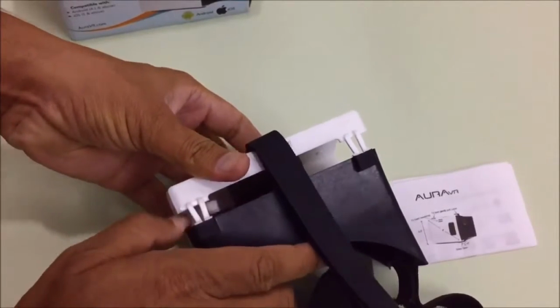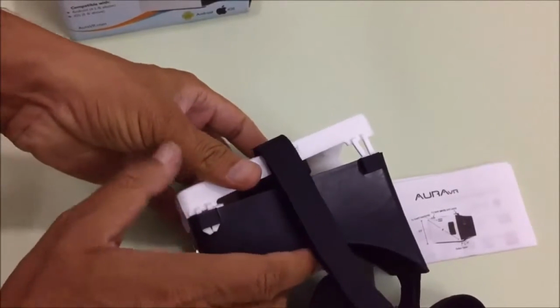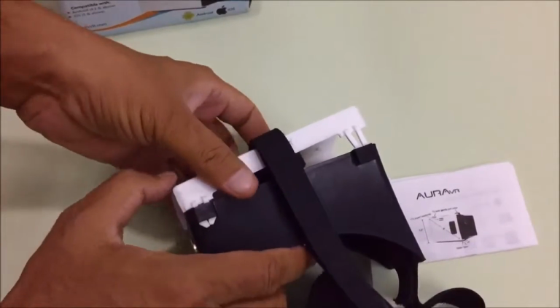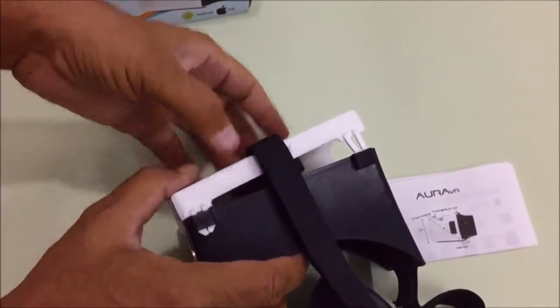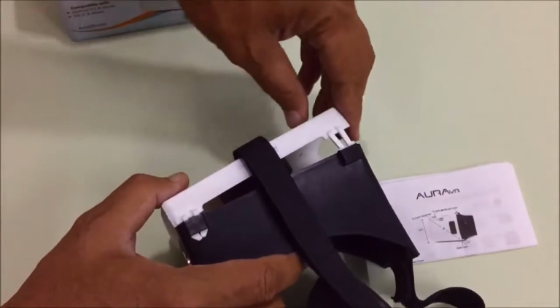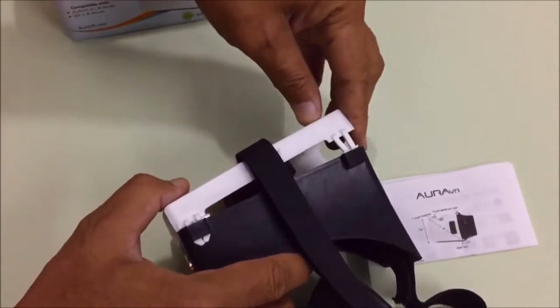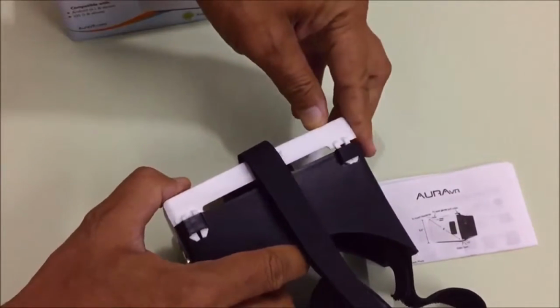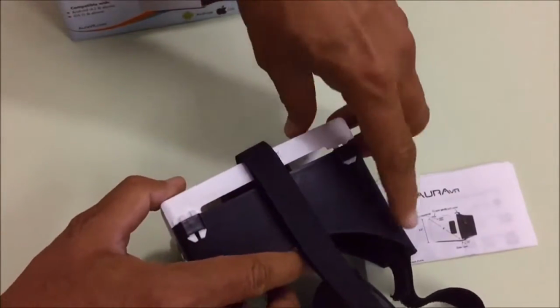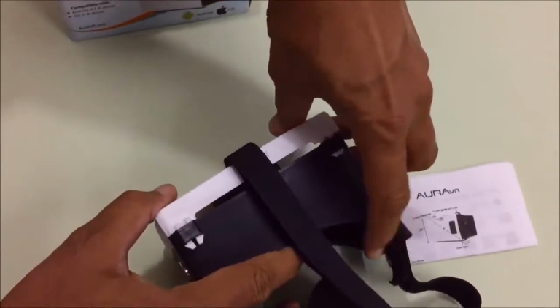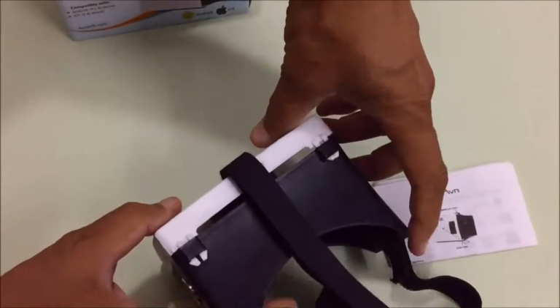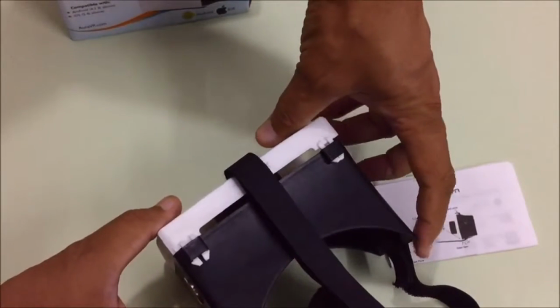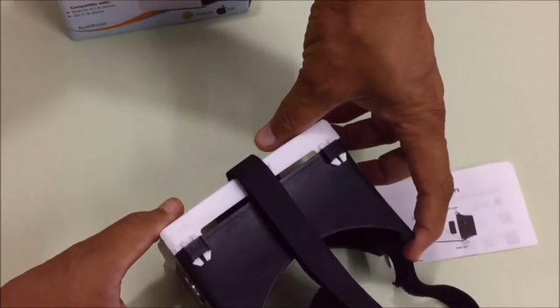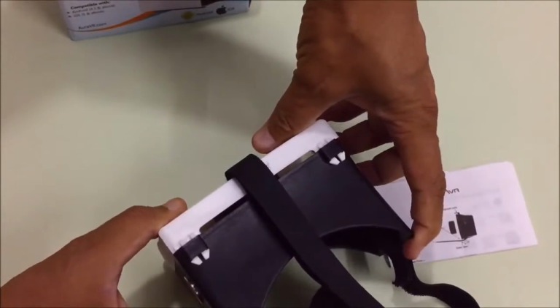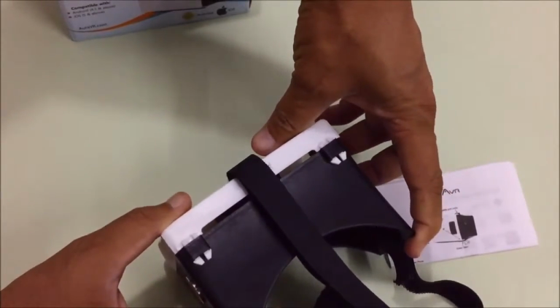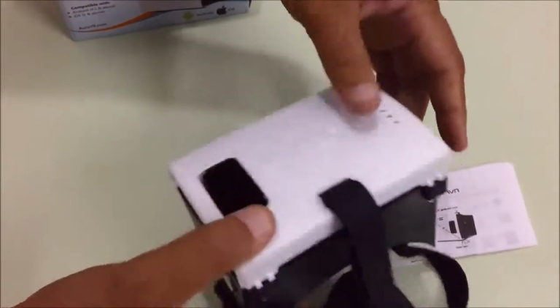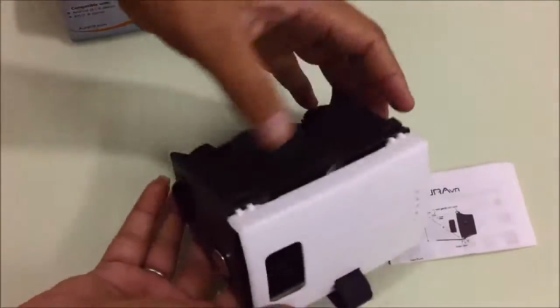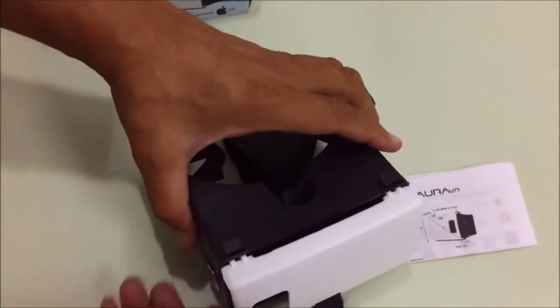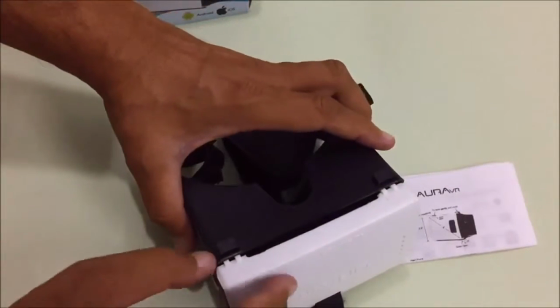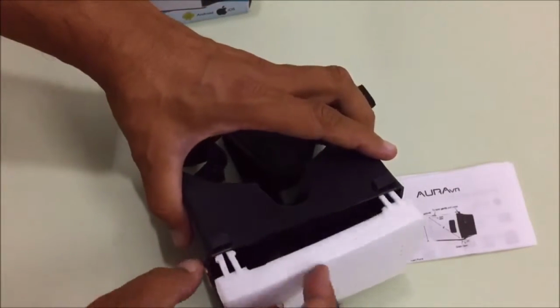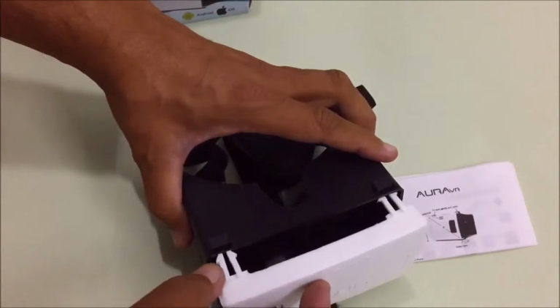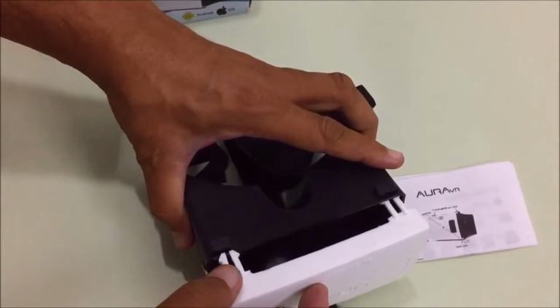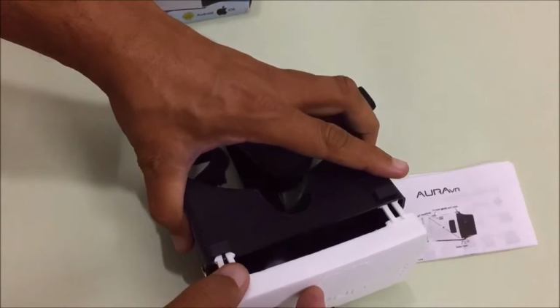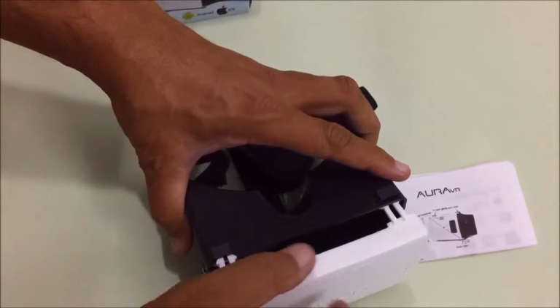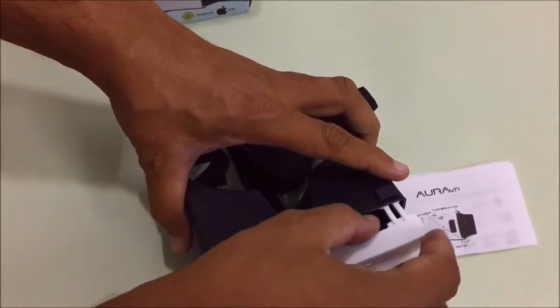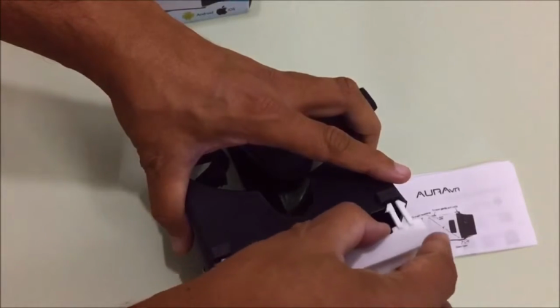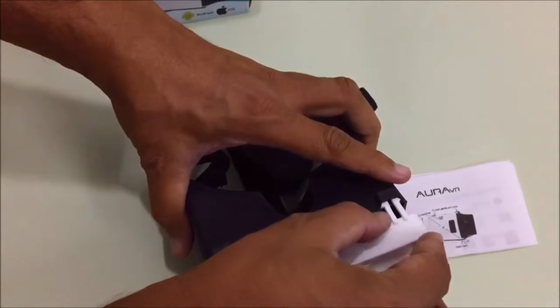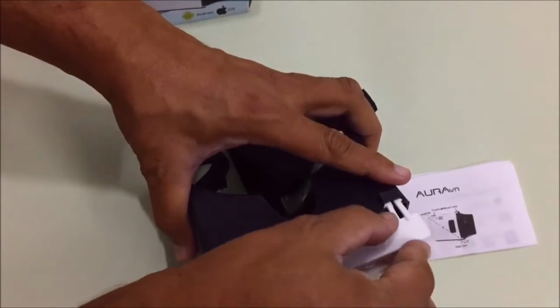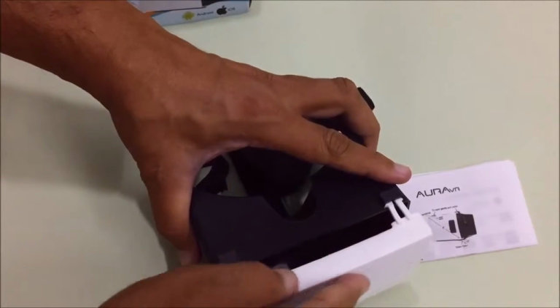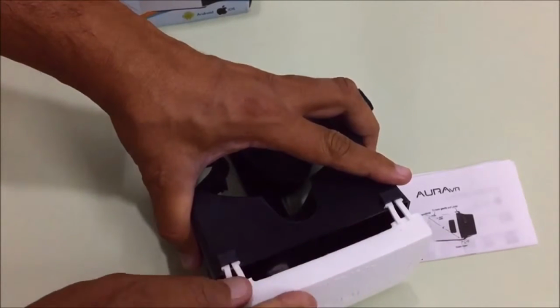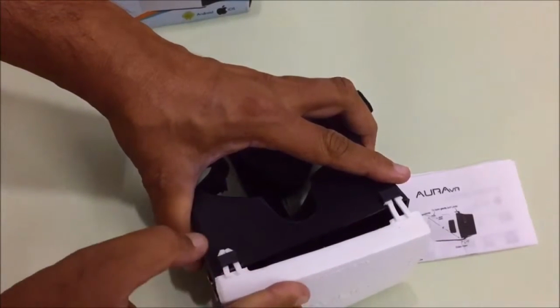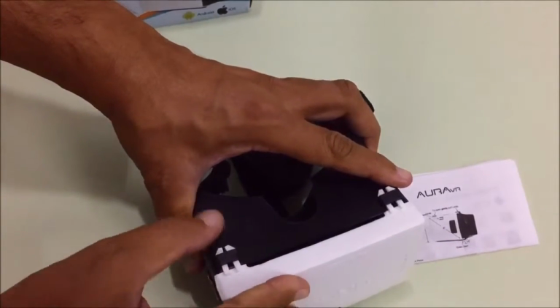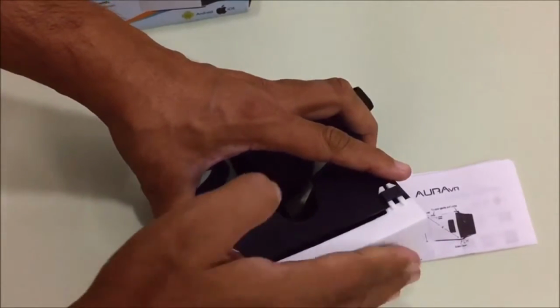As you can see, there is foam inside the white portion, which protects your smartphone from dropping outside the VR.